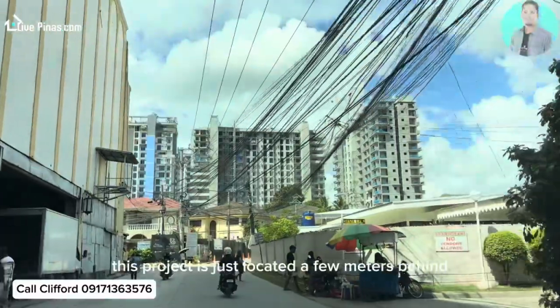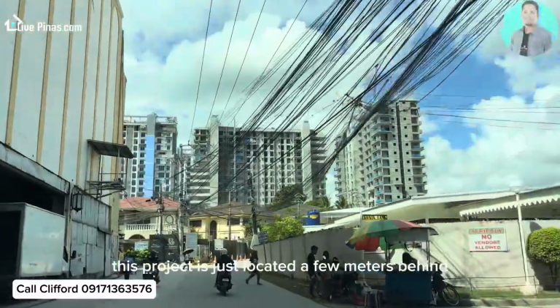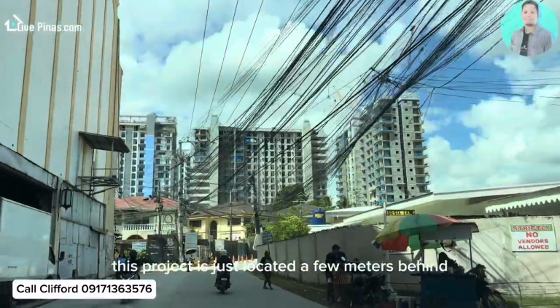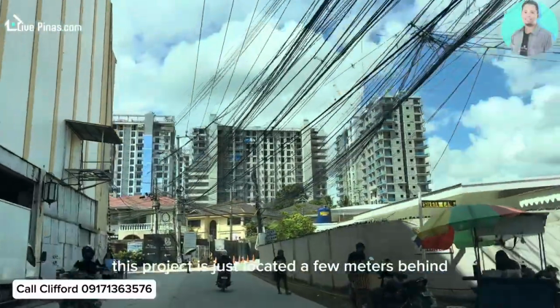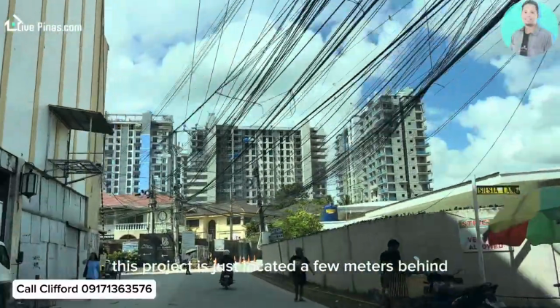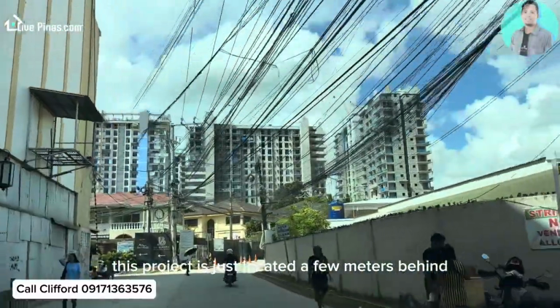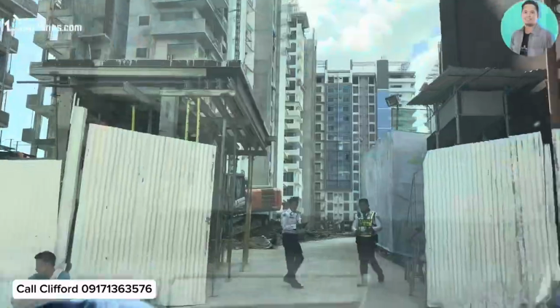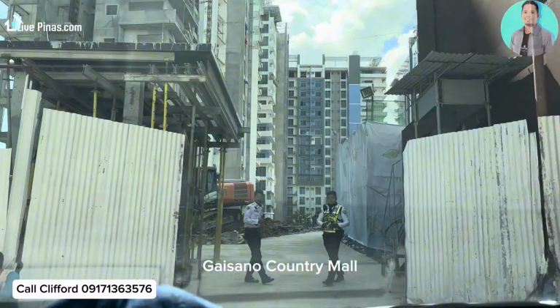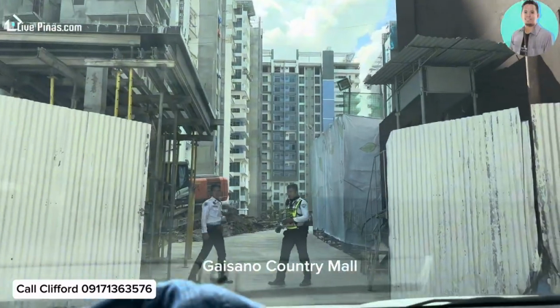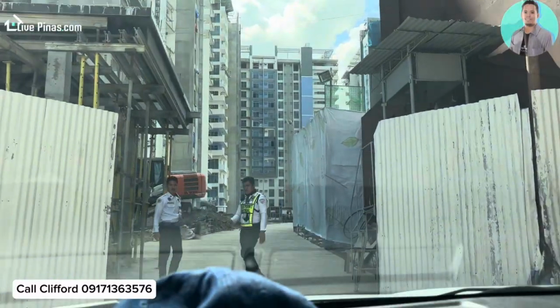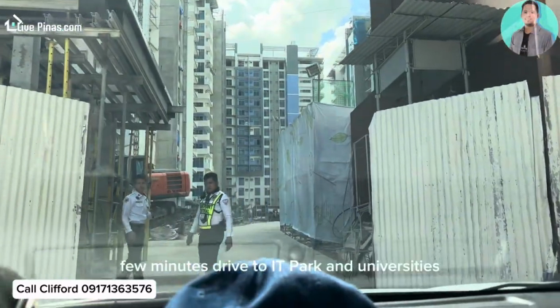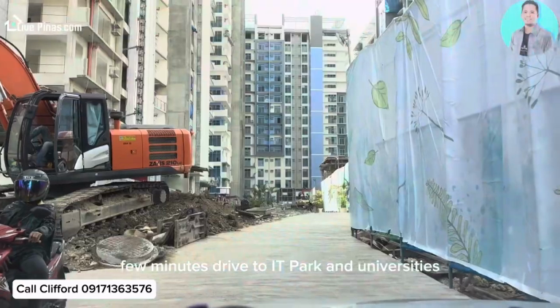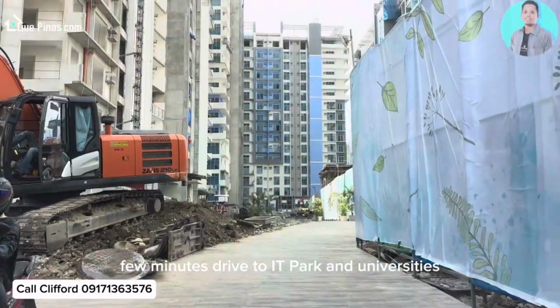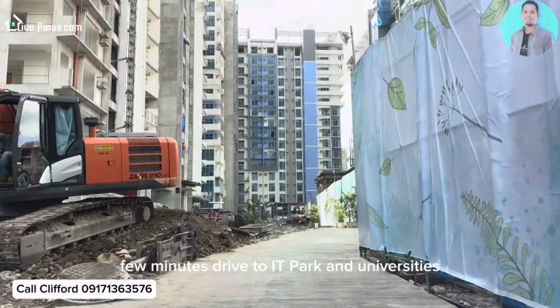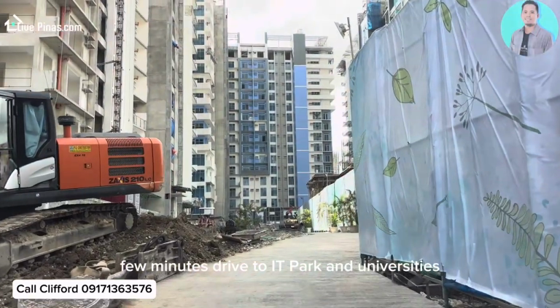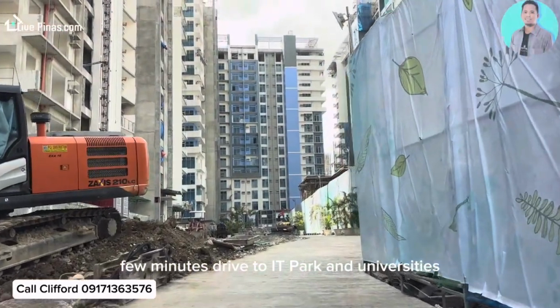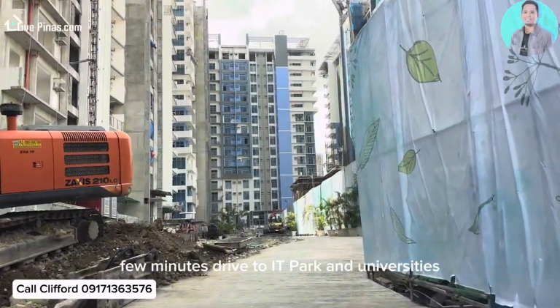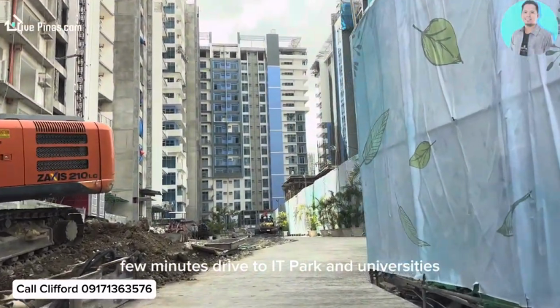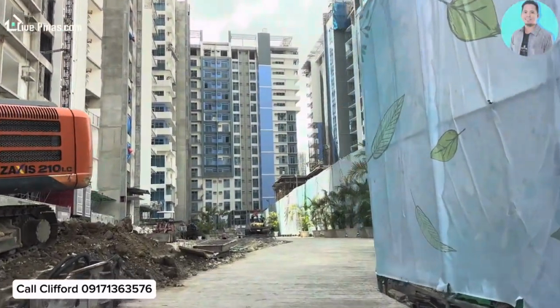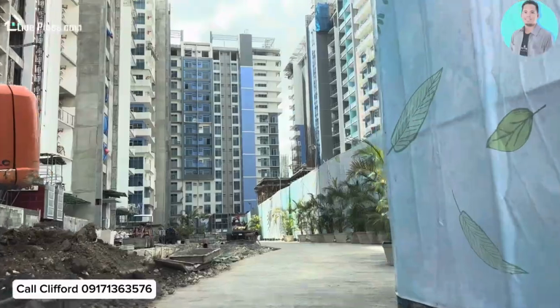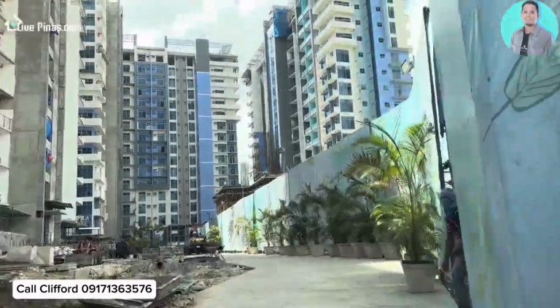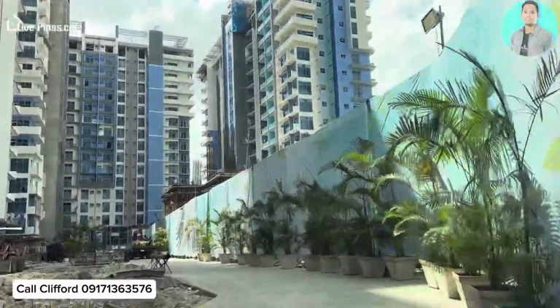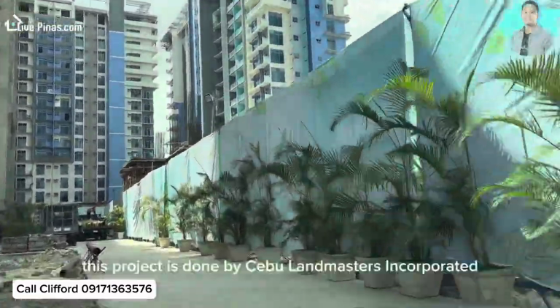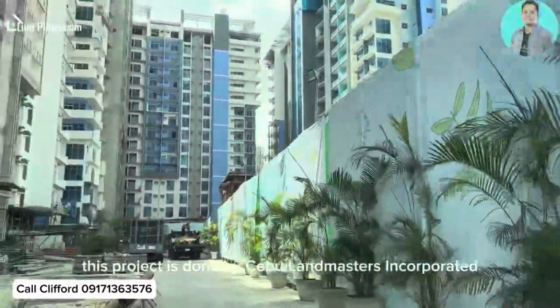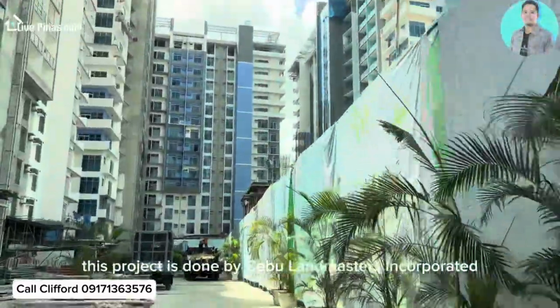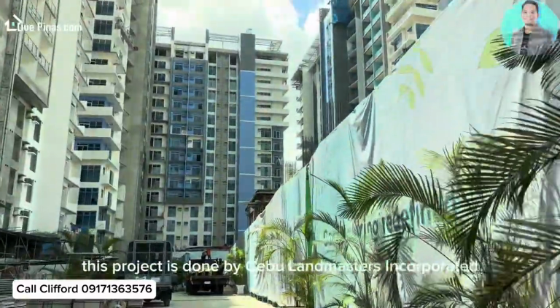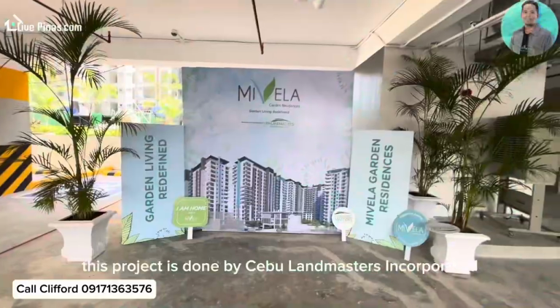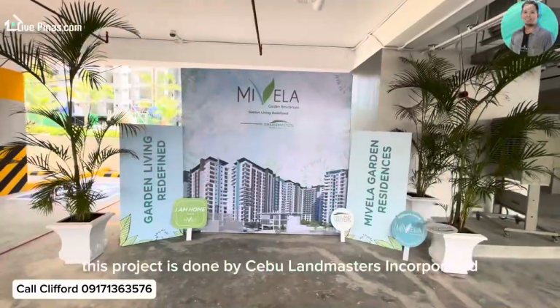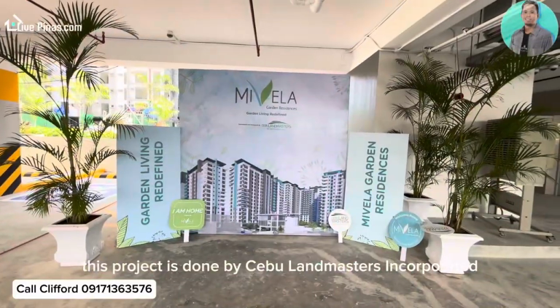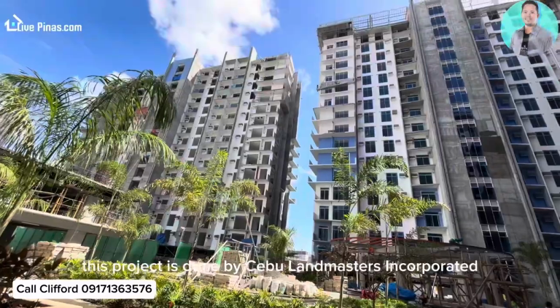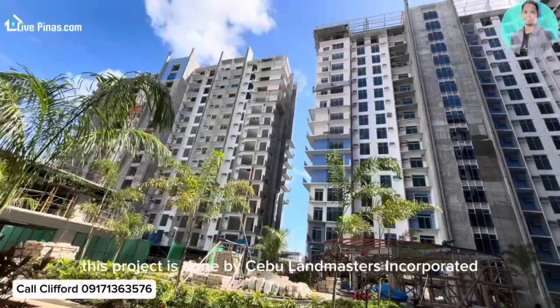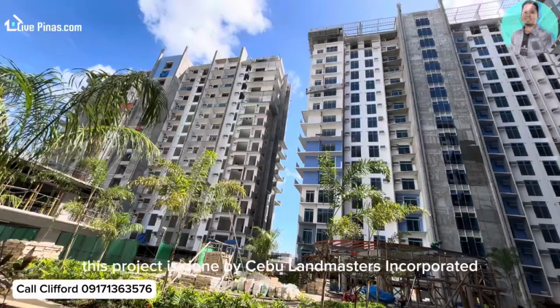This project is just located a few meters behind a Sunny Country Mall, a few minutes drive to IT Park and universities. This project is done by Cebu Land Masters Incorporated.